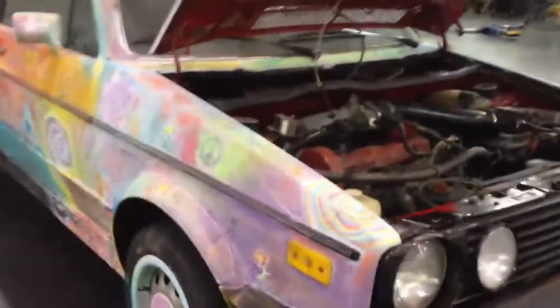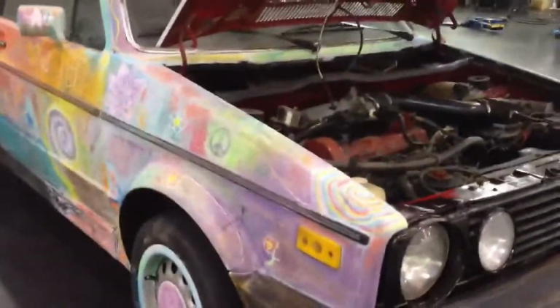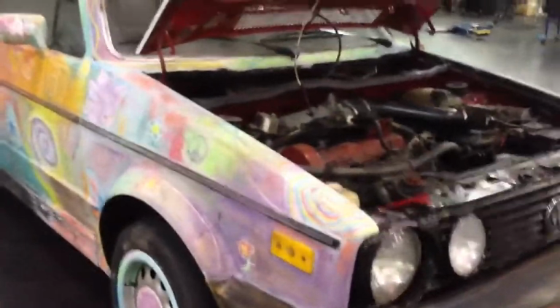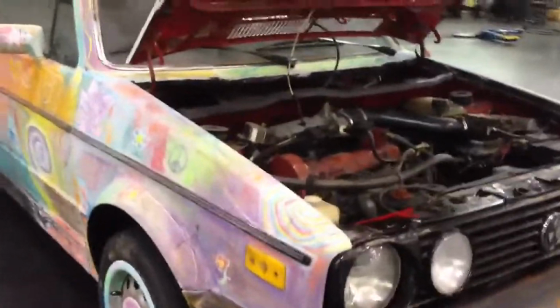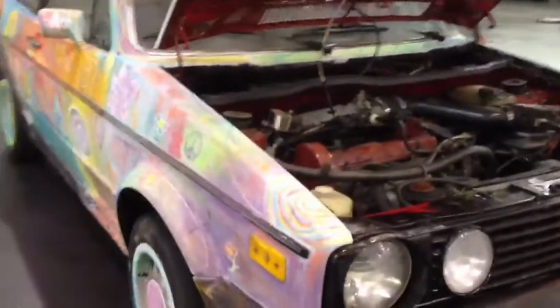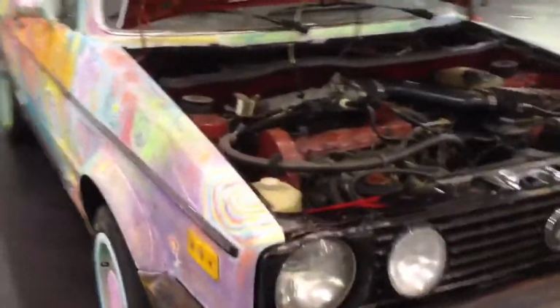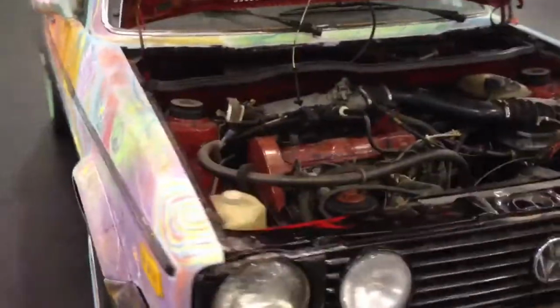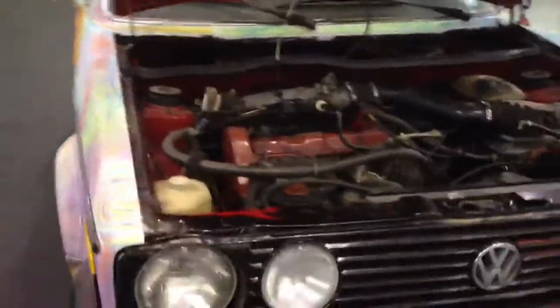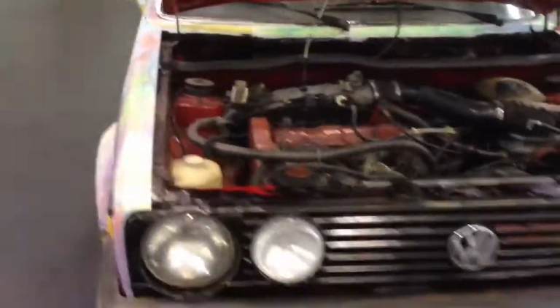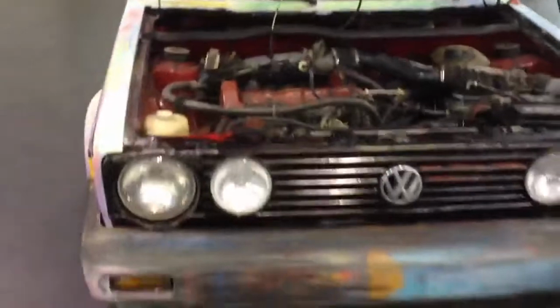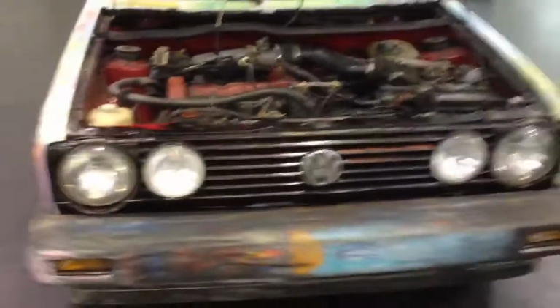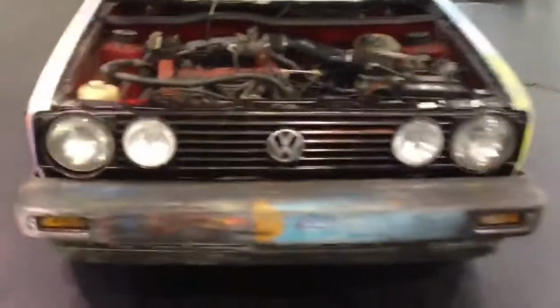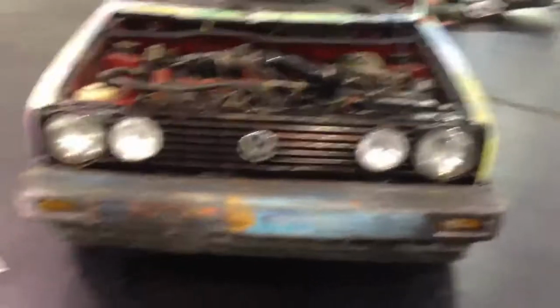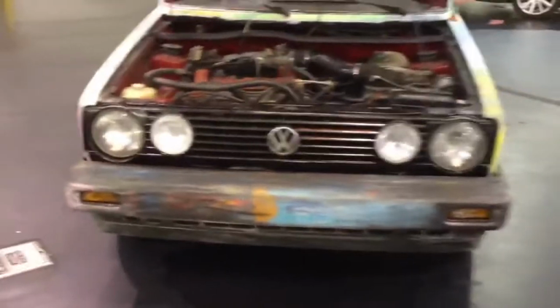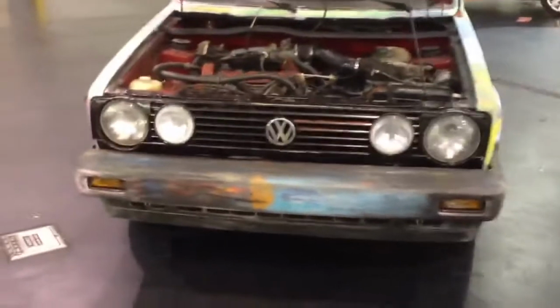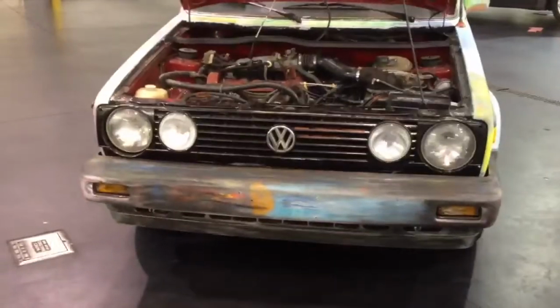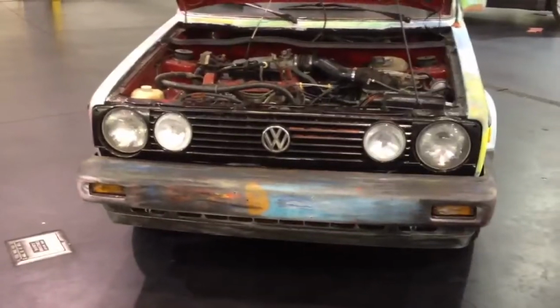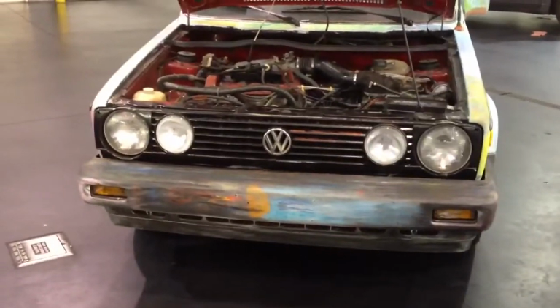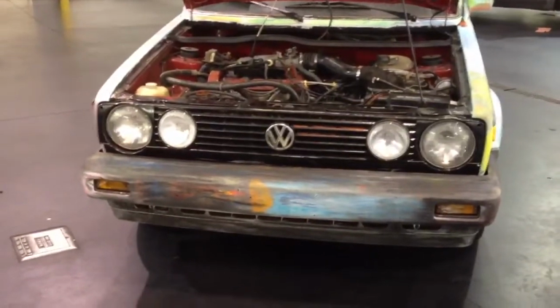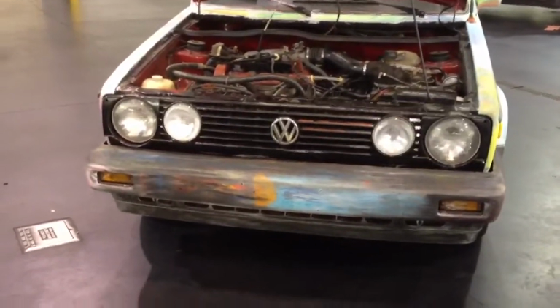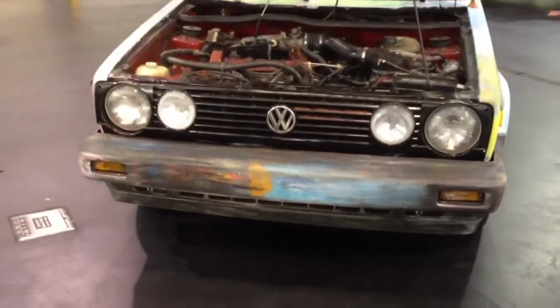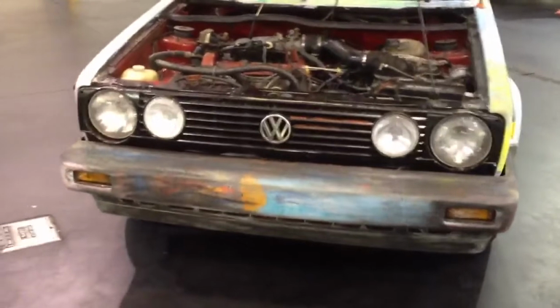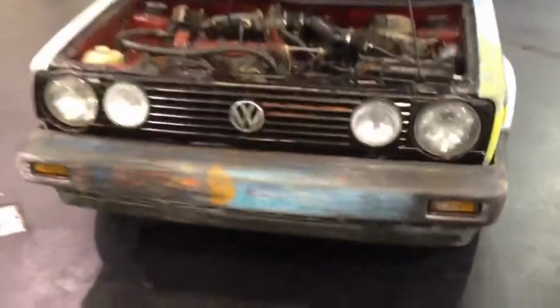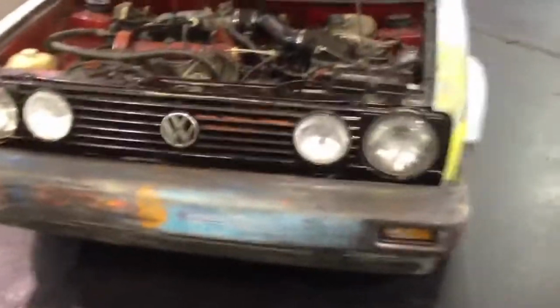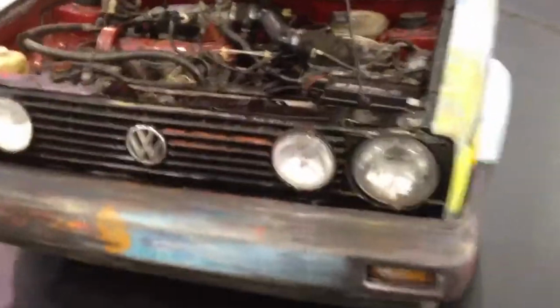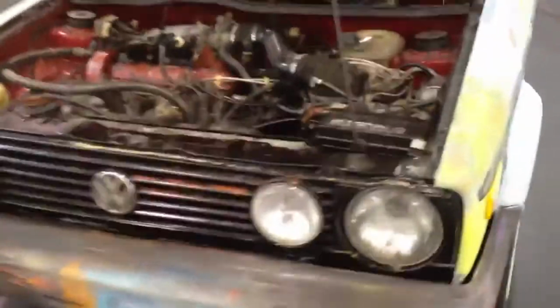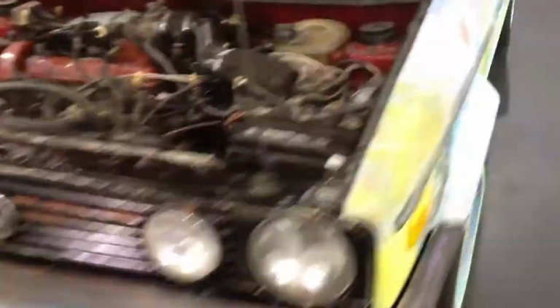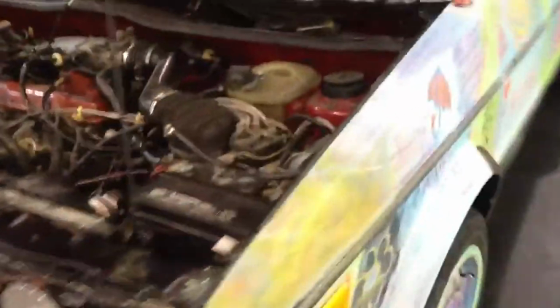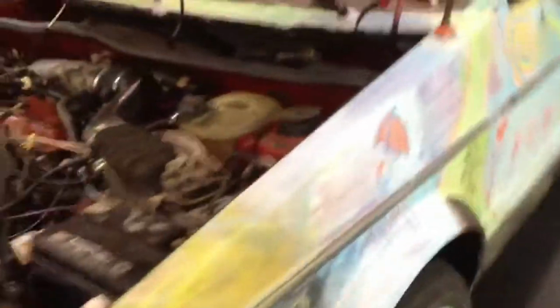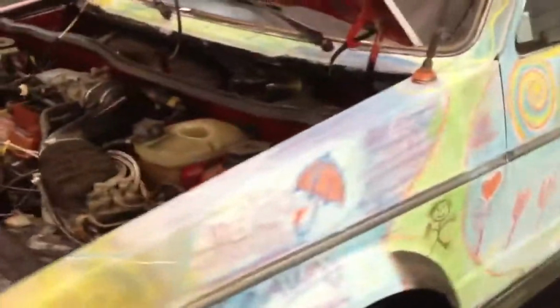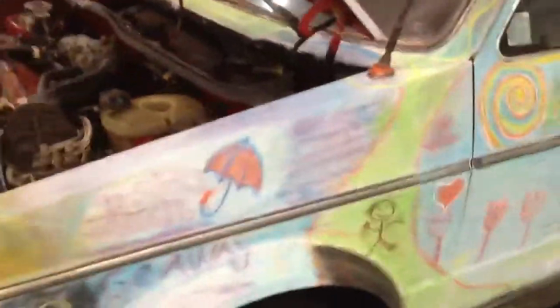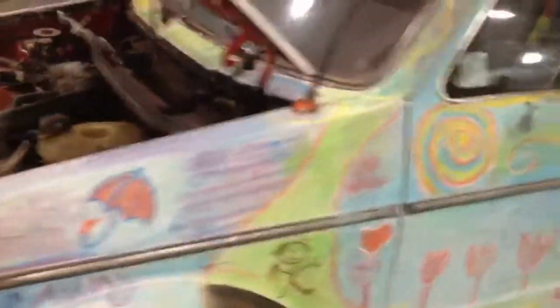Let me get you guys a quick shot of the inside. Here's the 4-light front end, which is cool. It looks like they tried to do the bumpers in chalk too, but that didn't go so well for them. And I'm kind of thankful for it.